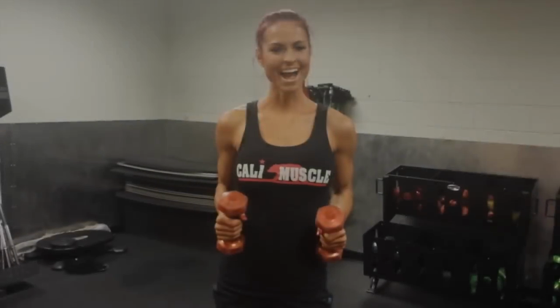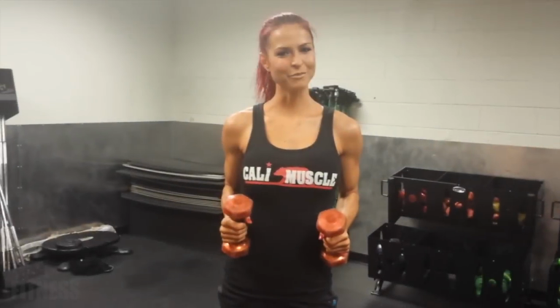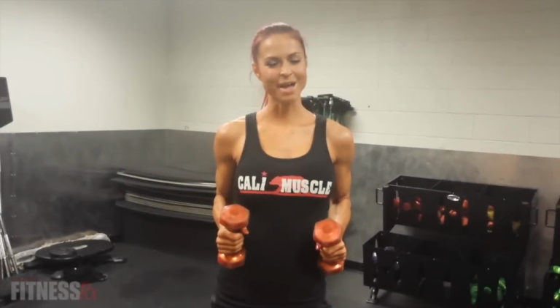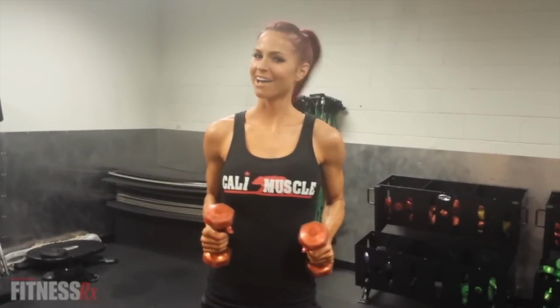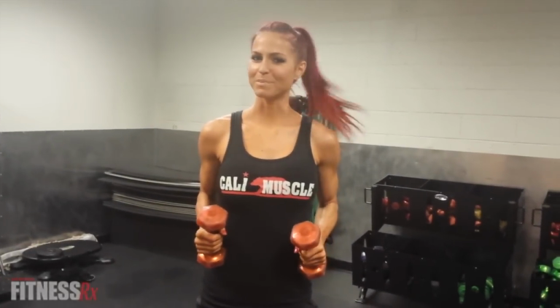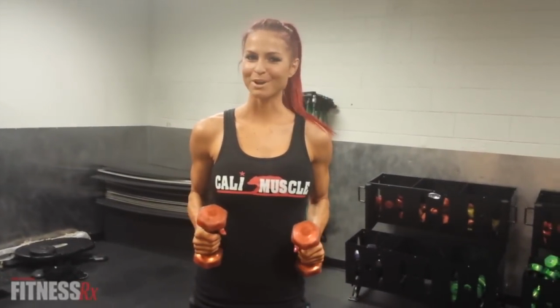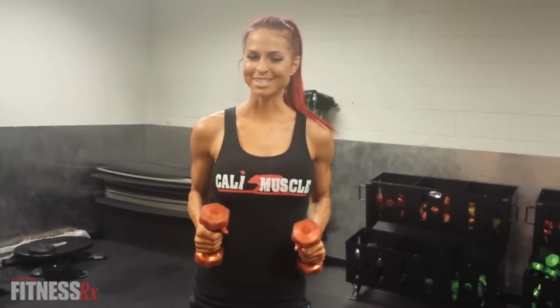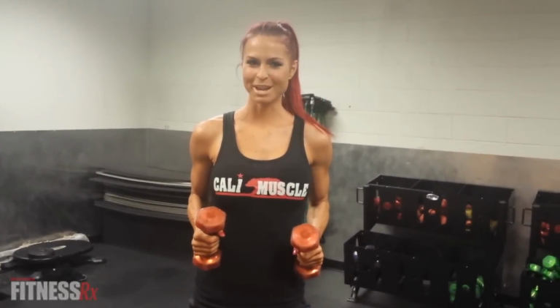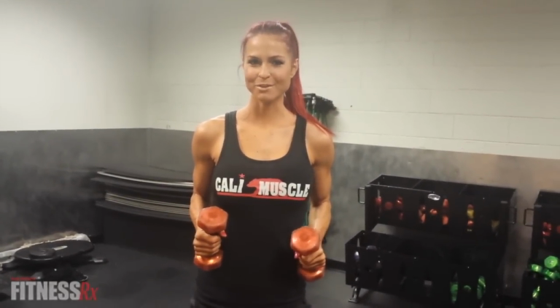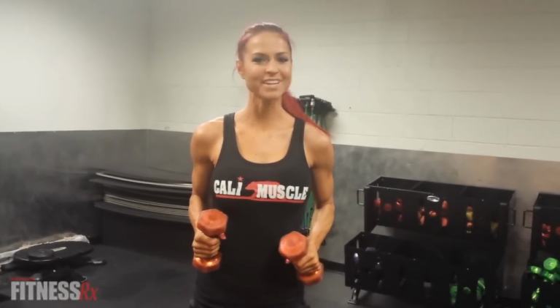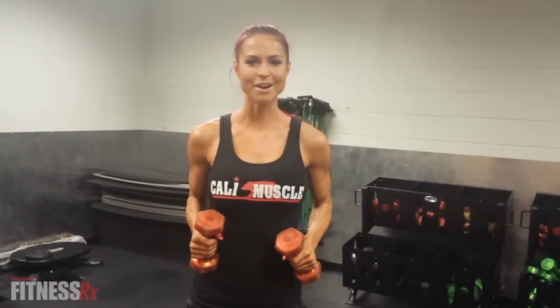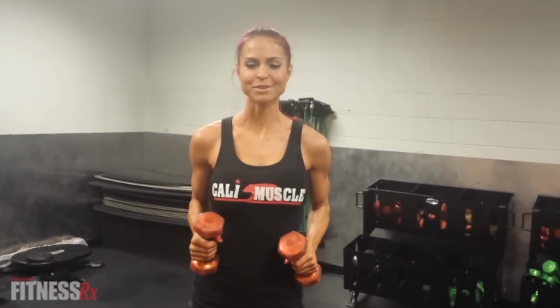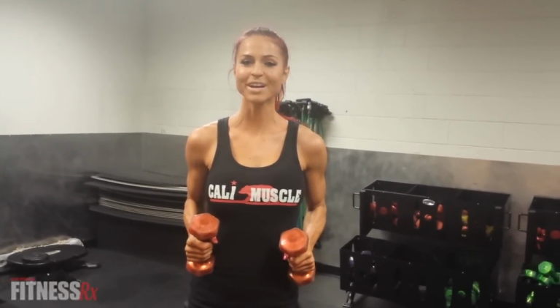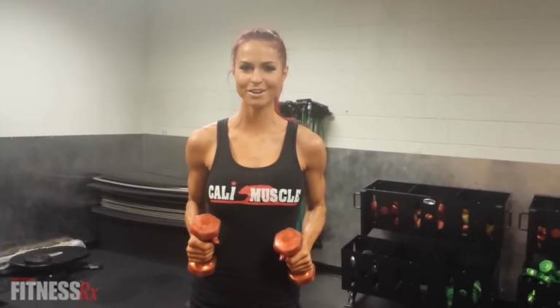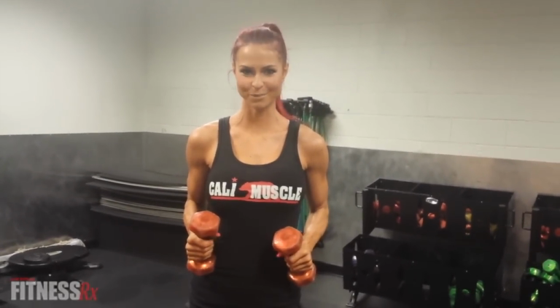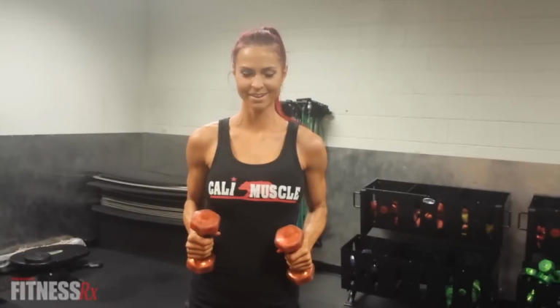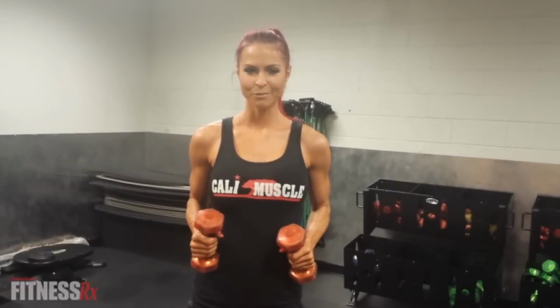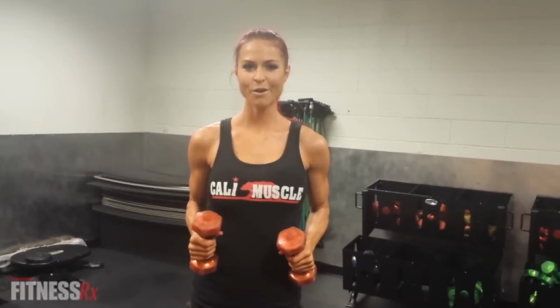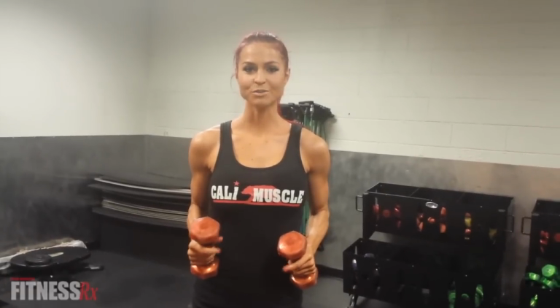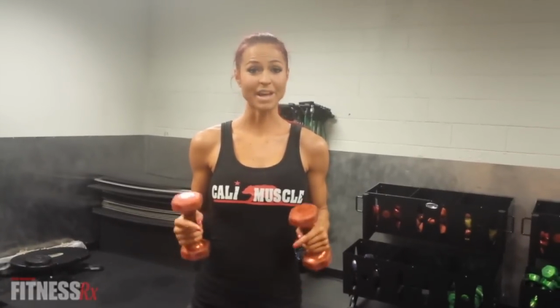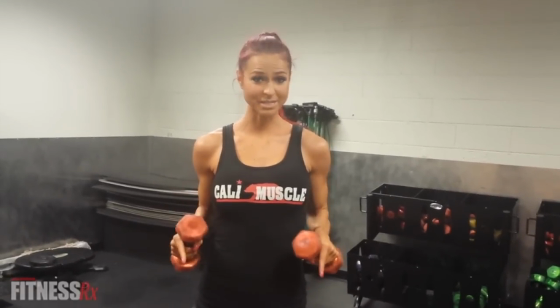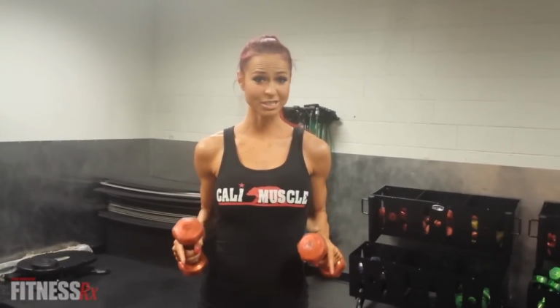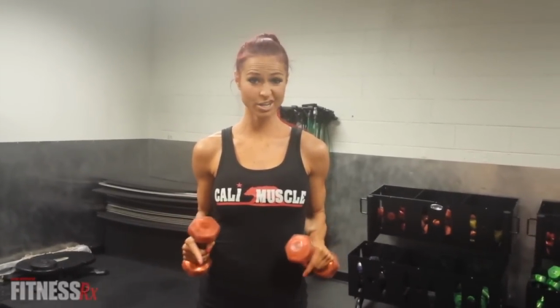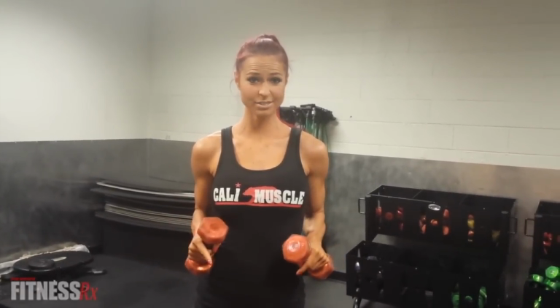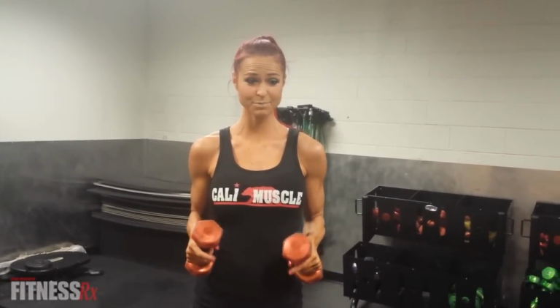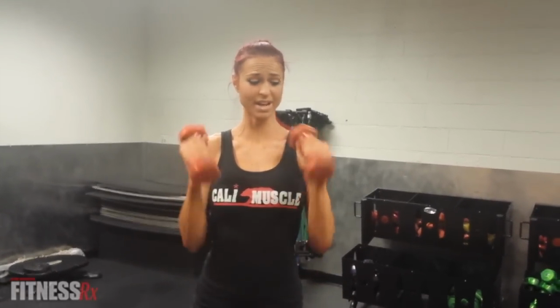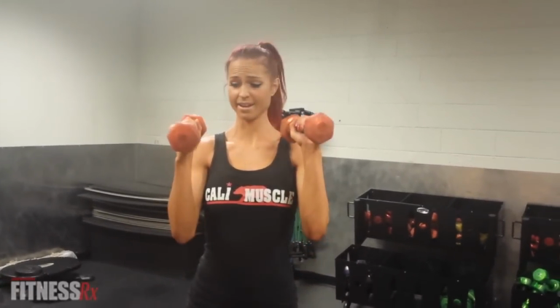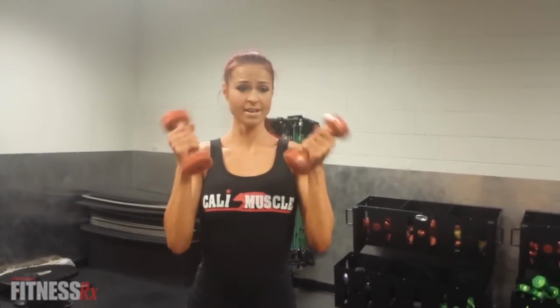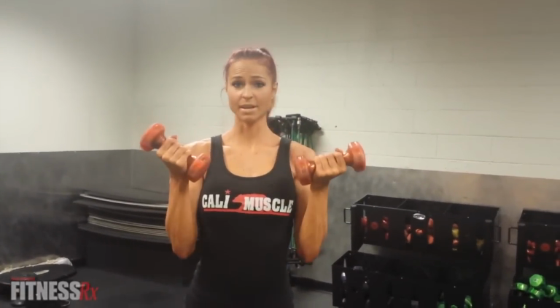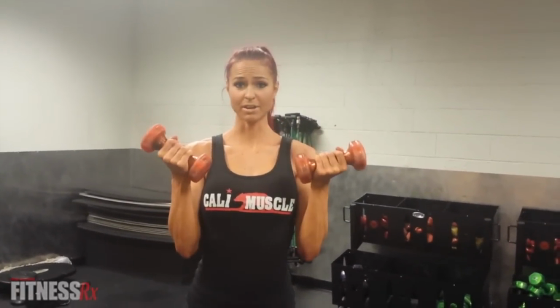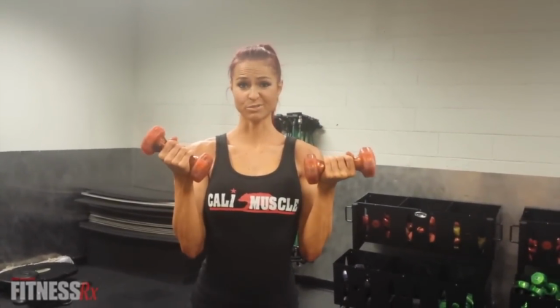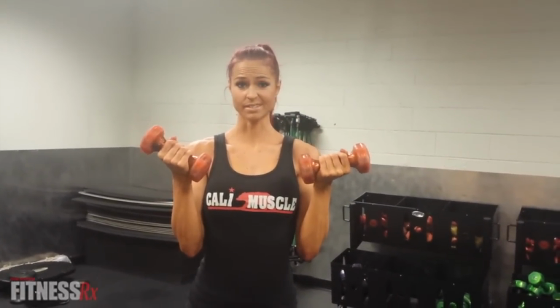Hi everyone, I'm IFBB Pro Jessica James here with FitnessRx with your new HIIT cardio of the week. We're going to go ahead and do a plyometrics cardio exercise, but we're going to add dumbbells for resistance.